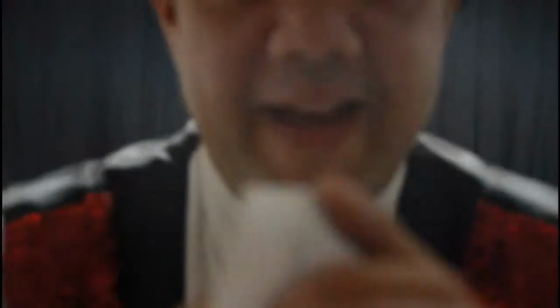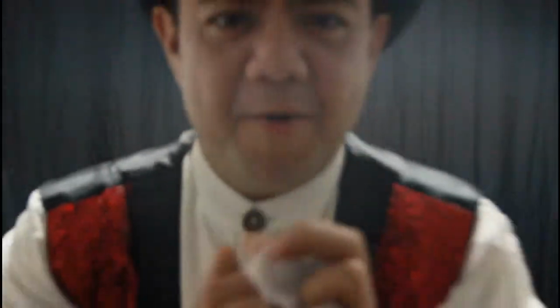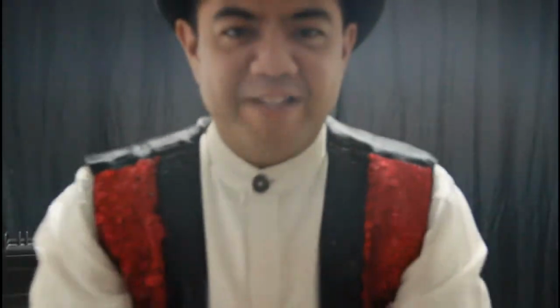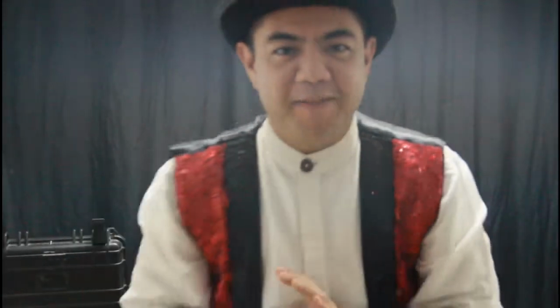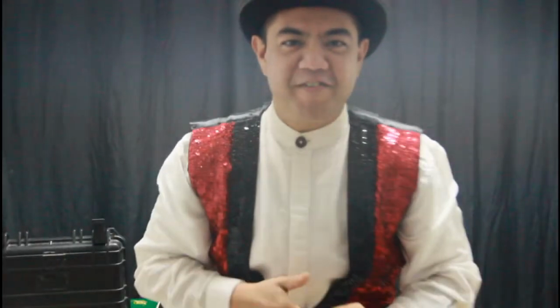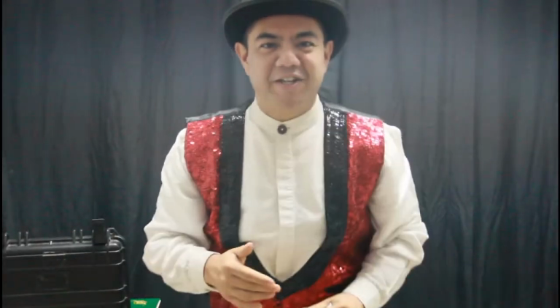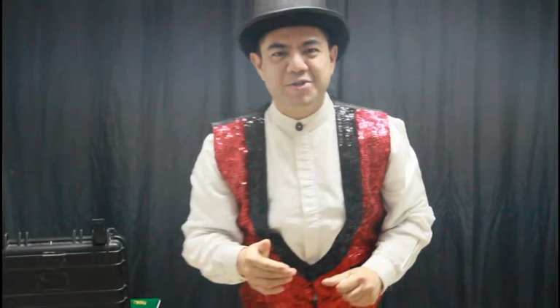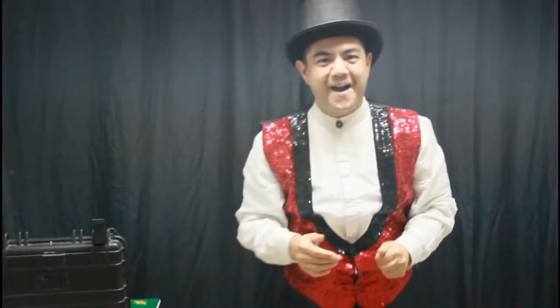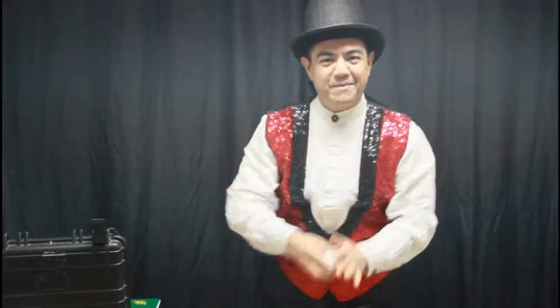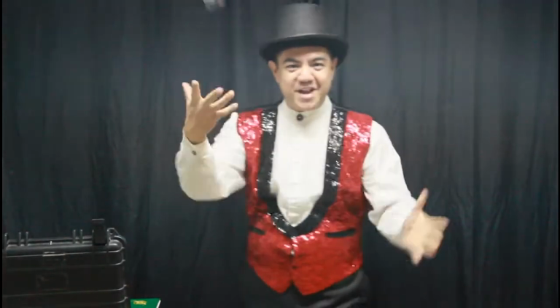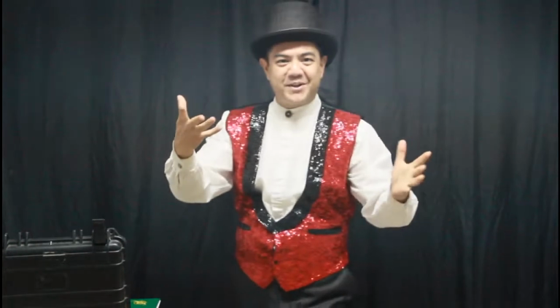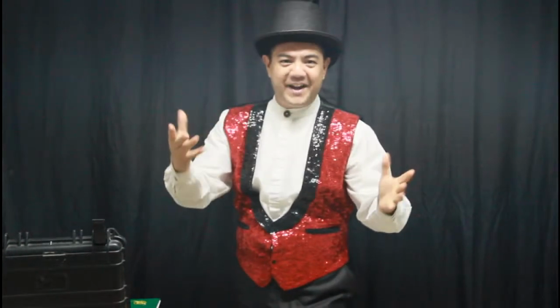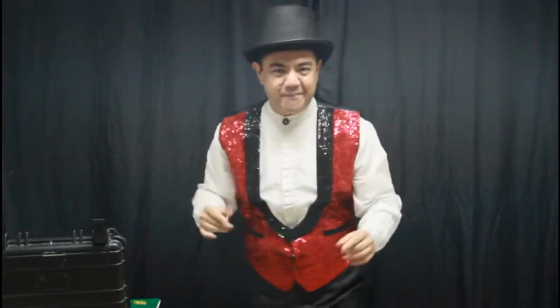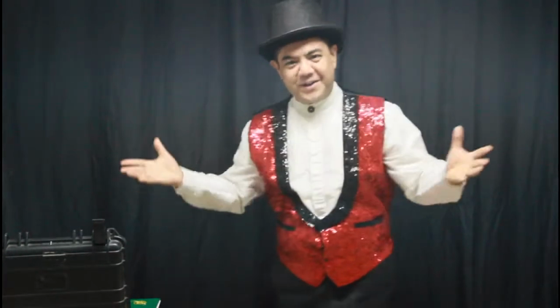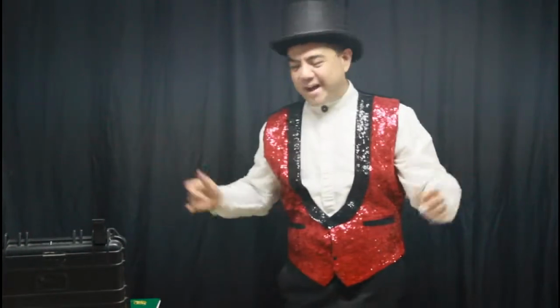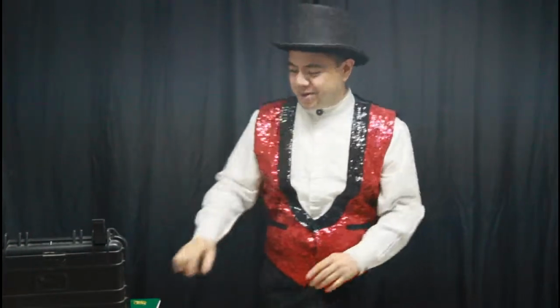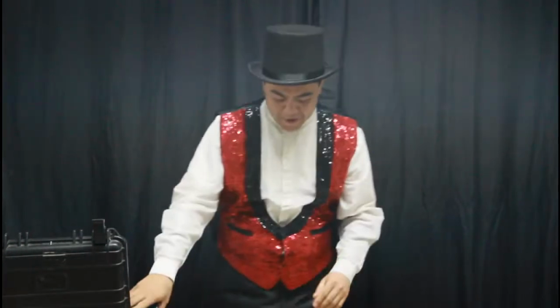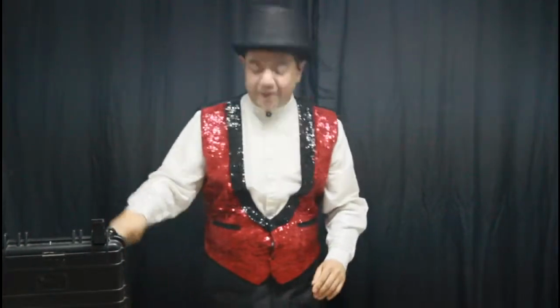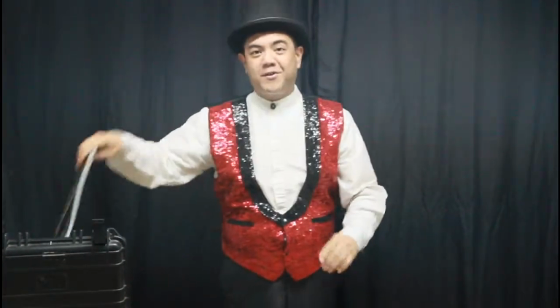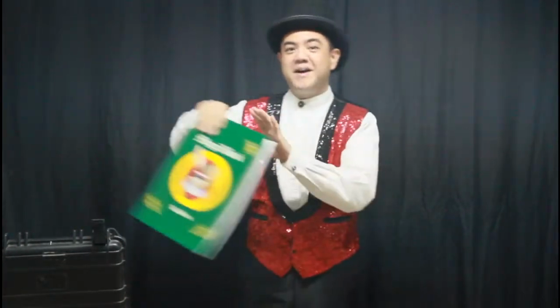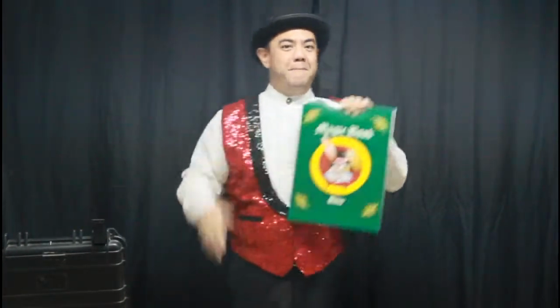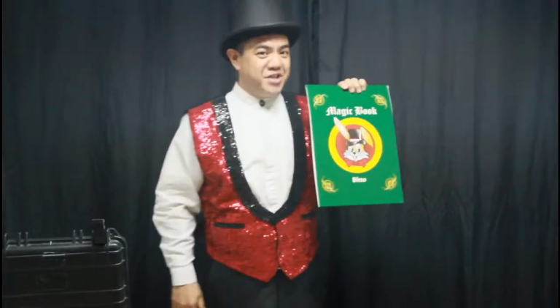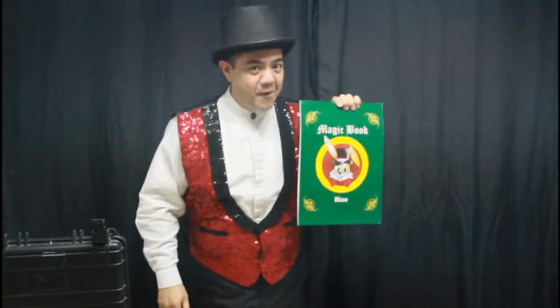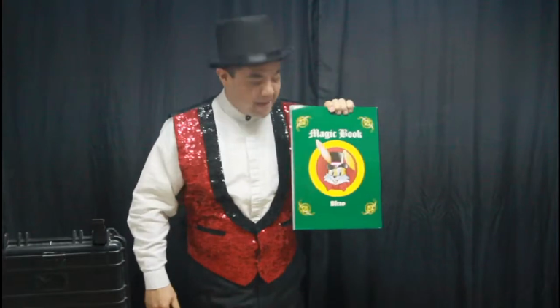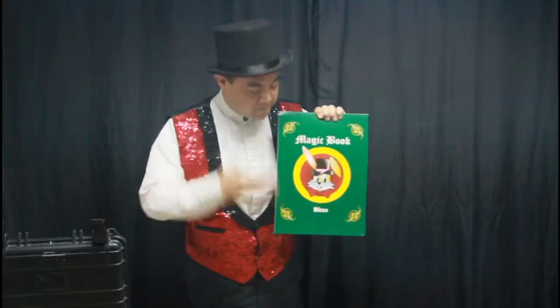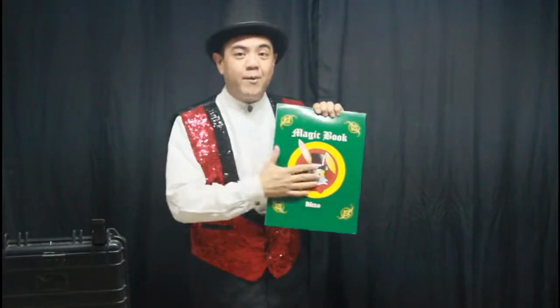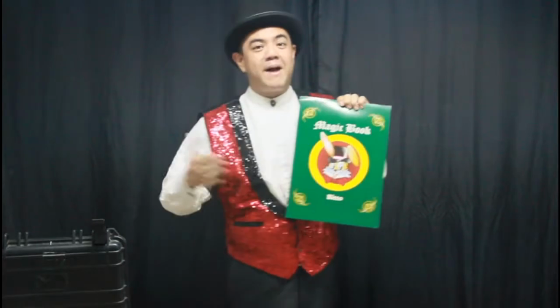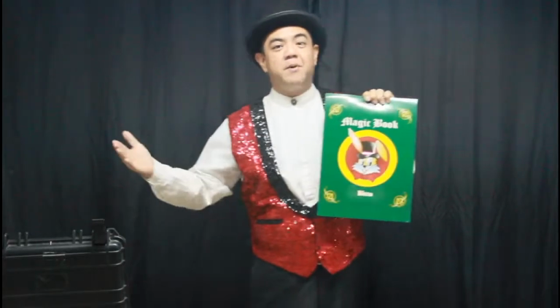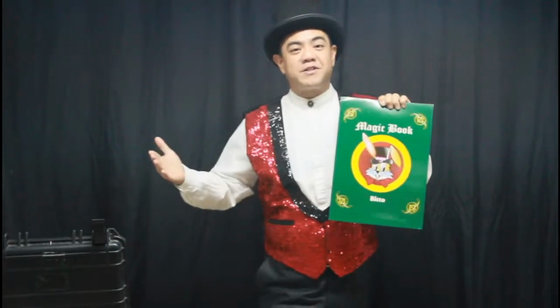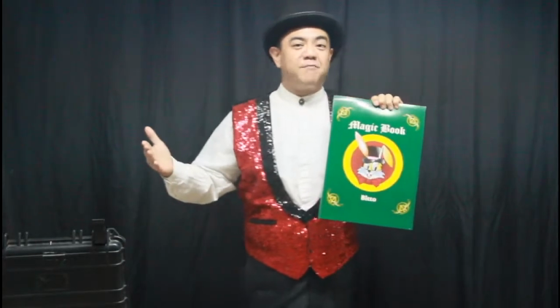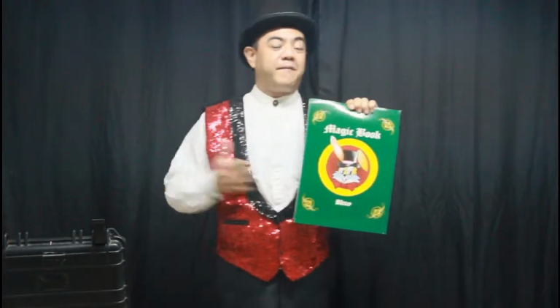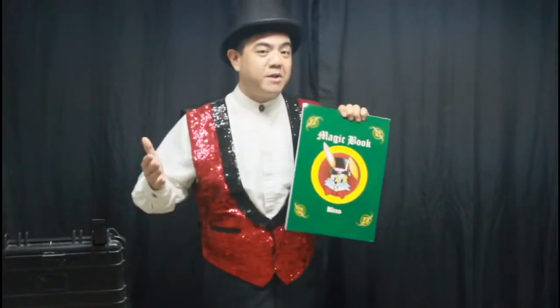Hello guys, welcome to DQ Magic Studio. My name is Chubster, and today I'm going to show you what we call the magic book. This magic book features lots of my favorite animals.